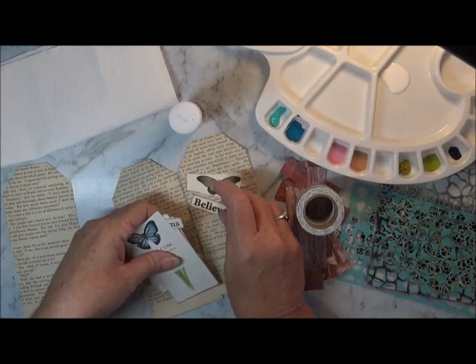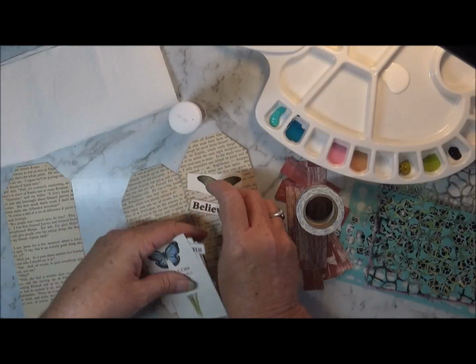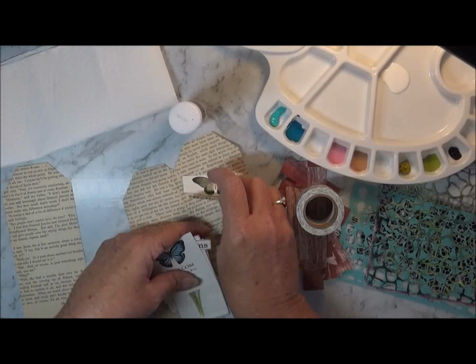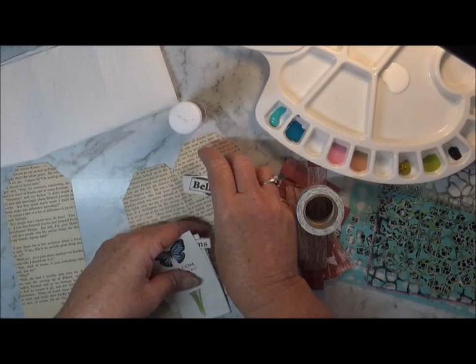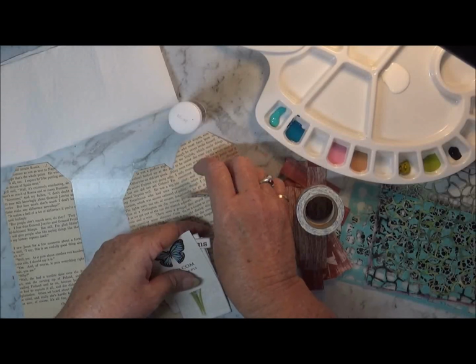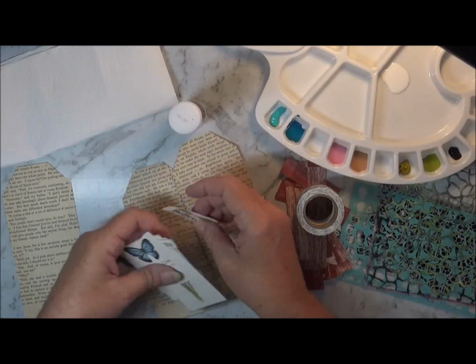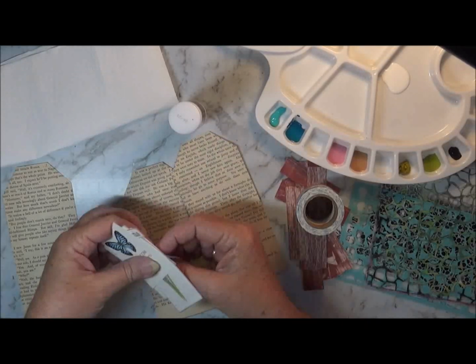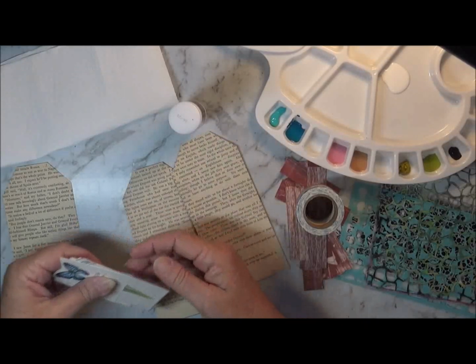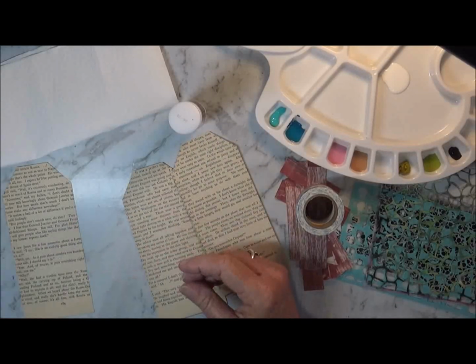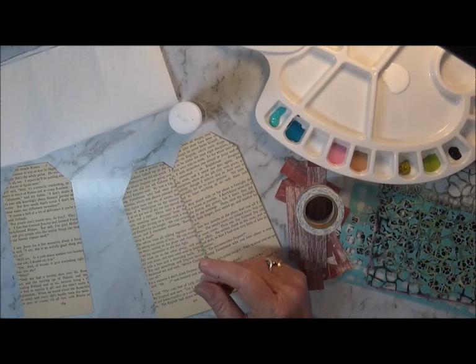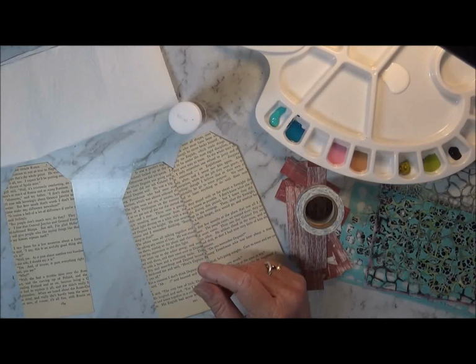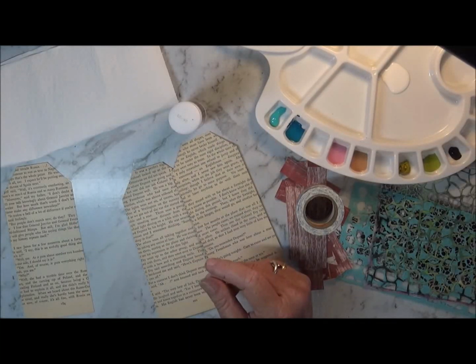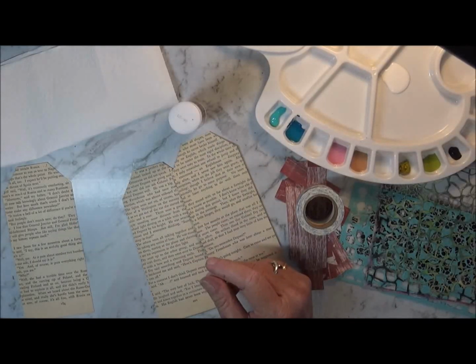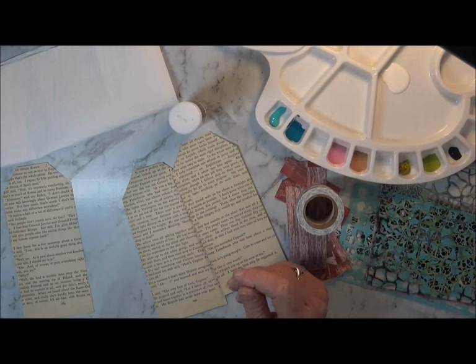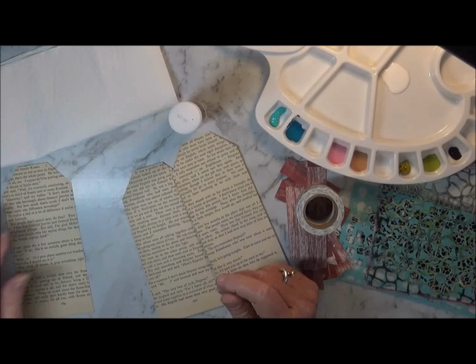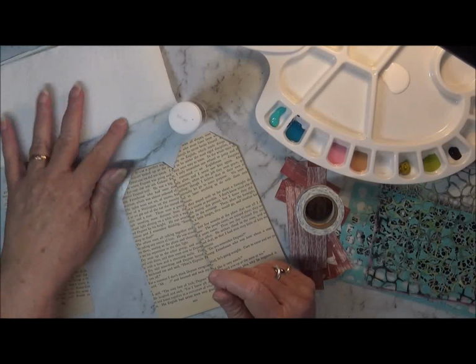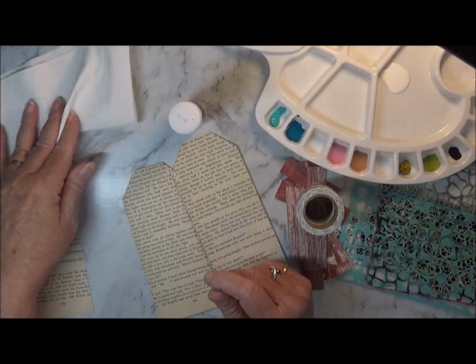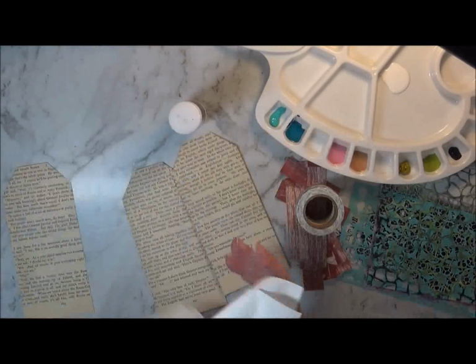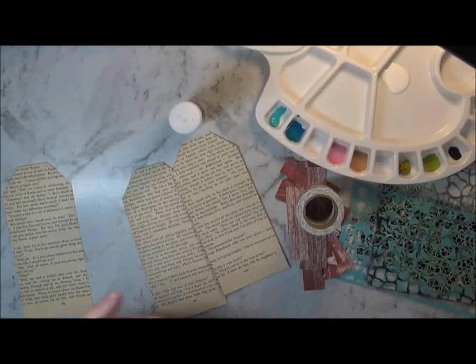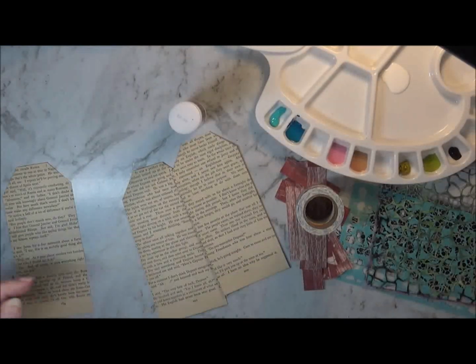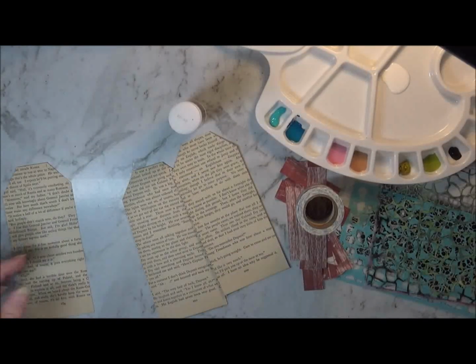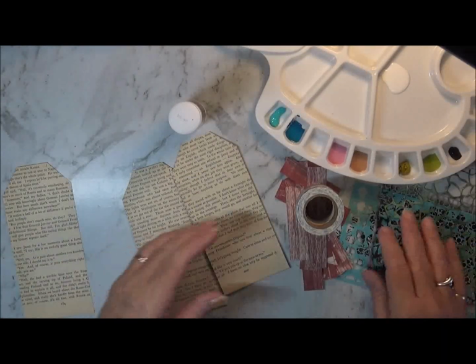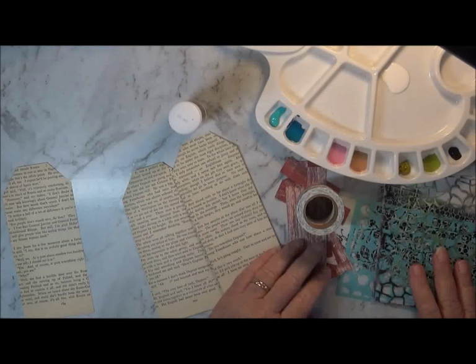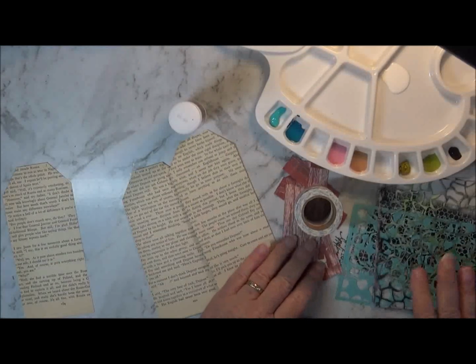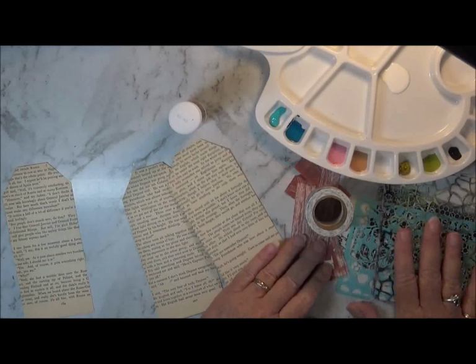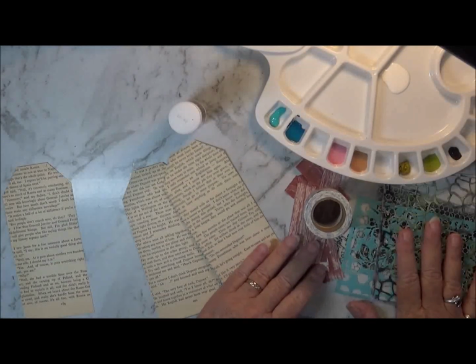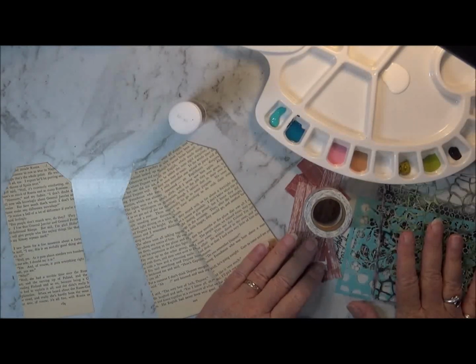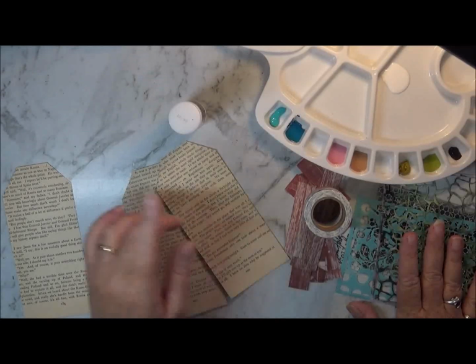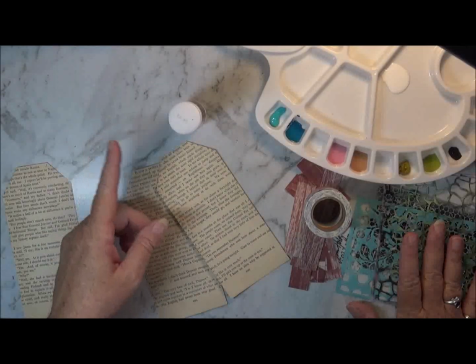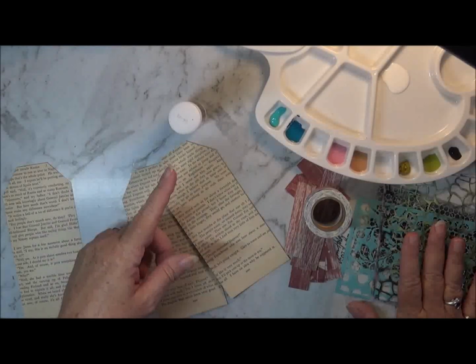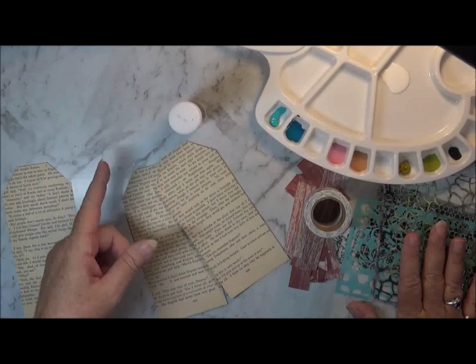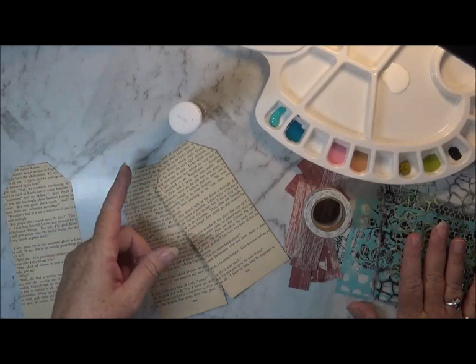I also thought I'd use some washi tape as well. I've got my focal images ready but I haven't cut my butterflies out — that's okay, I can do it as I progress. I've got some stencils too, some modelling paste, and gesso.